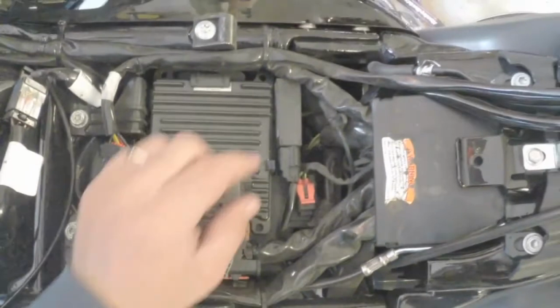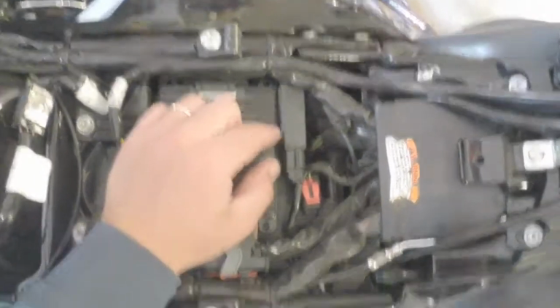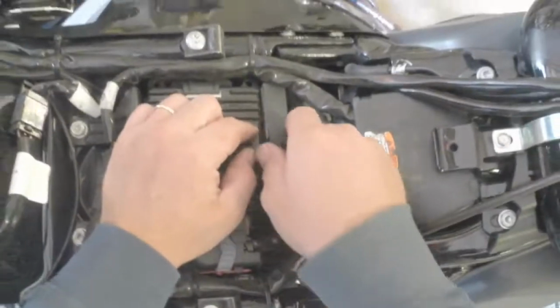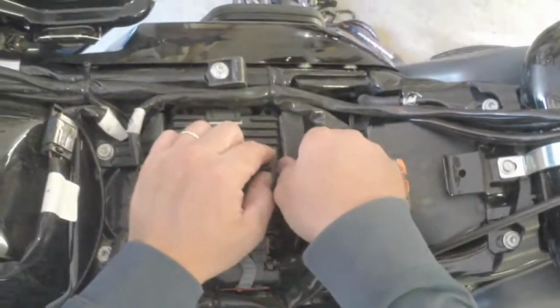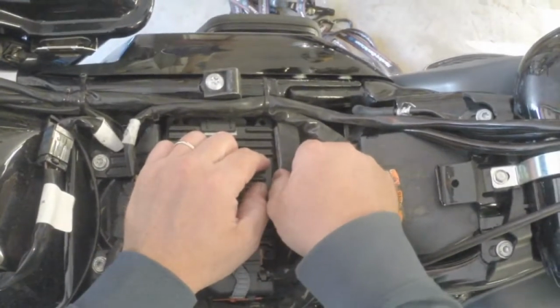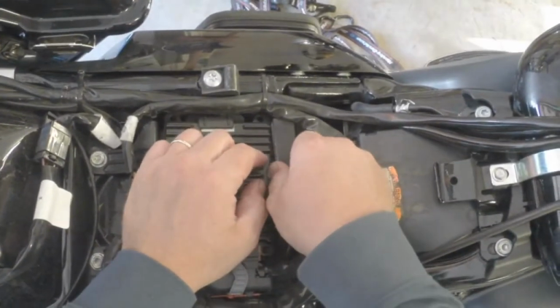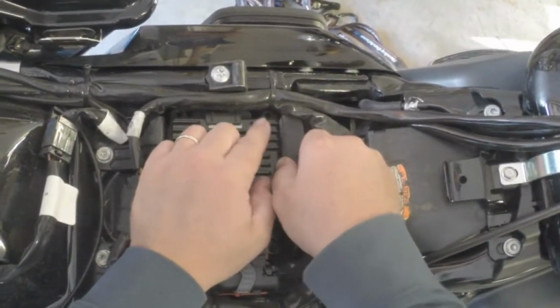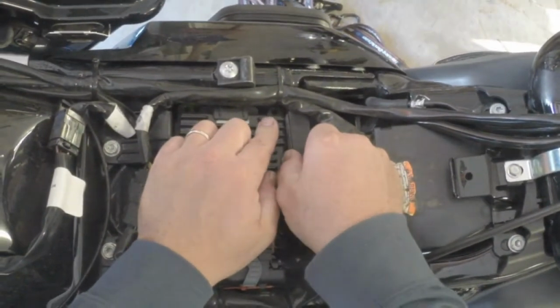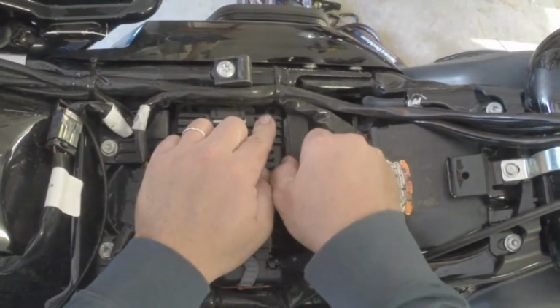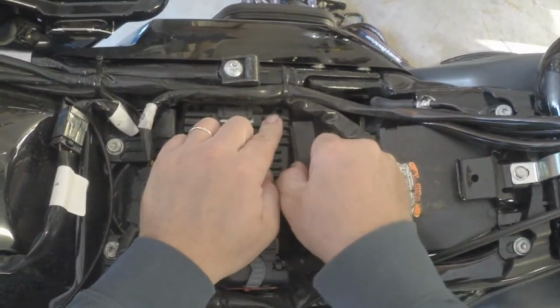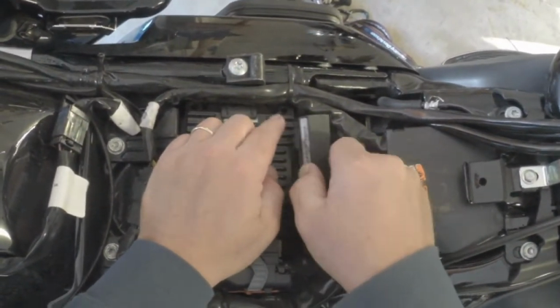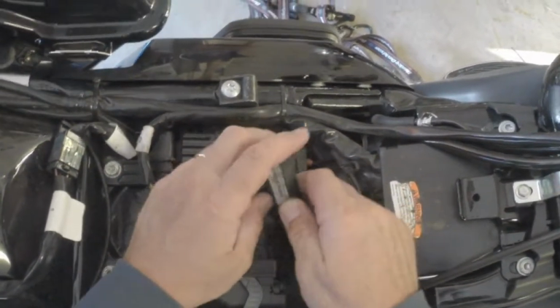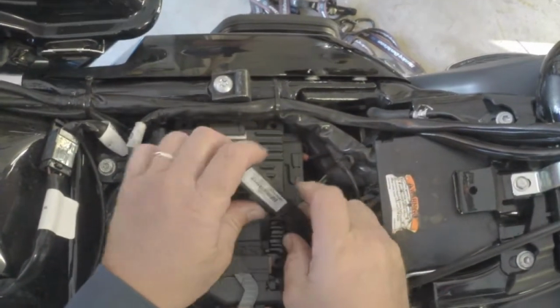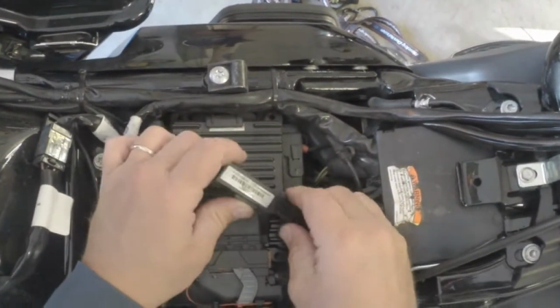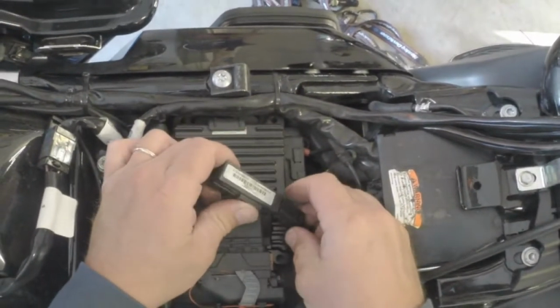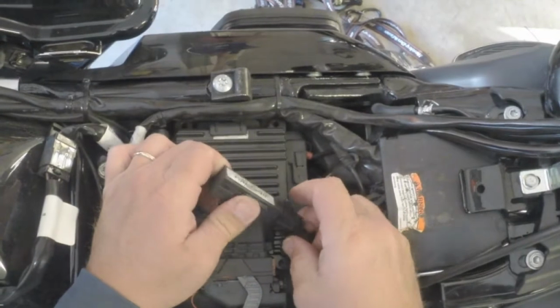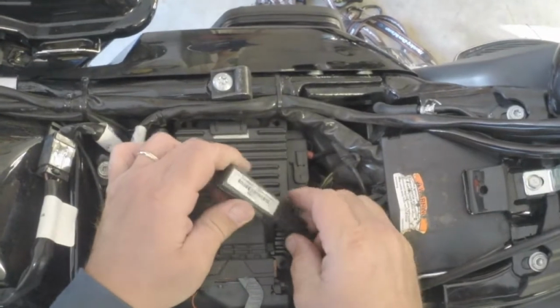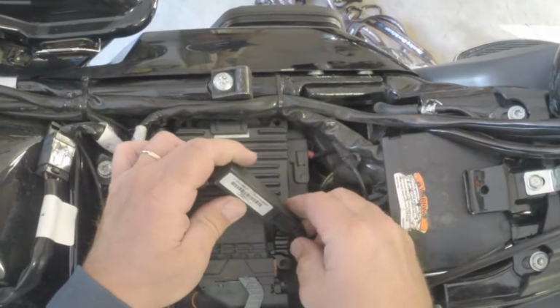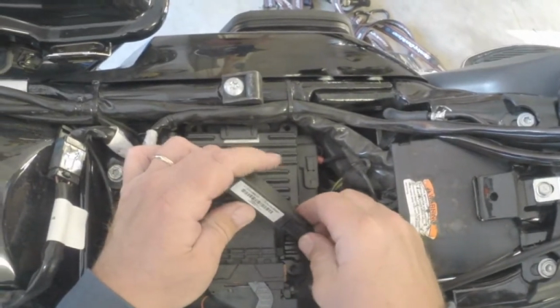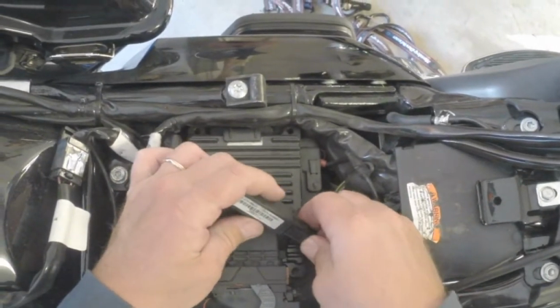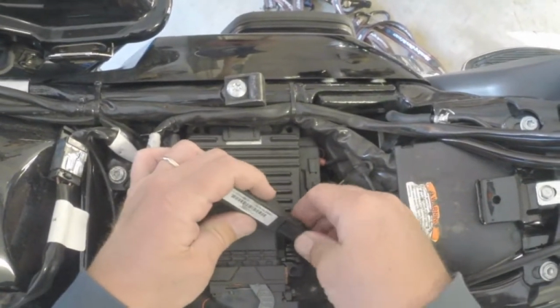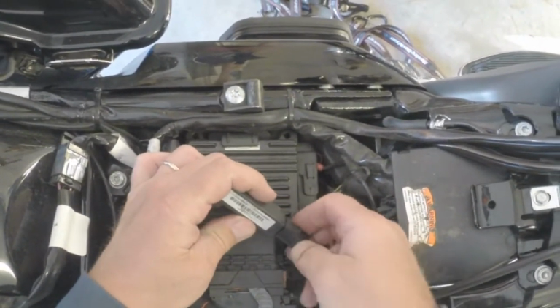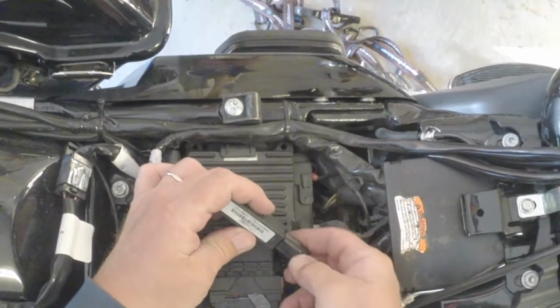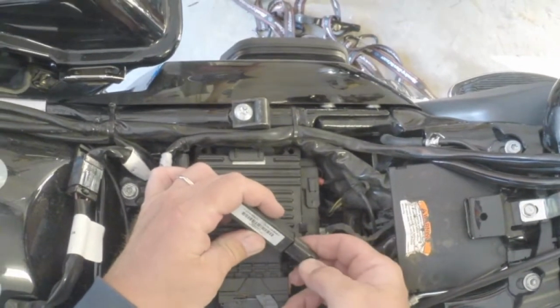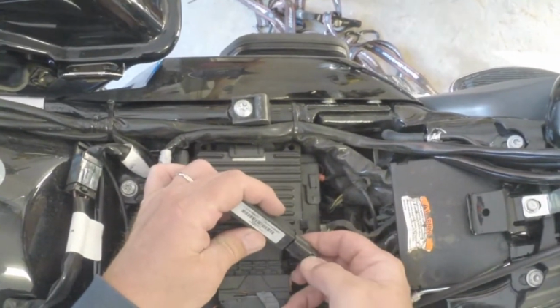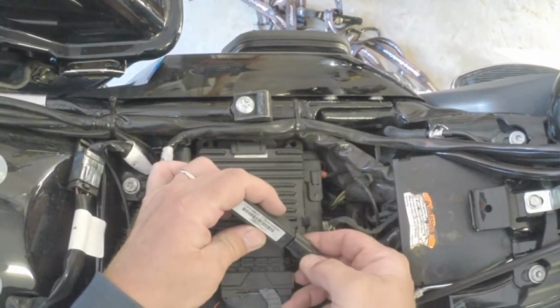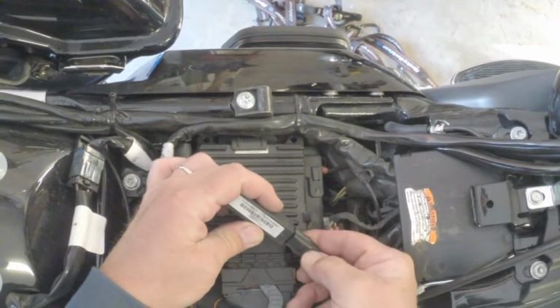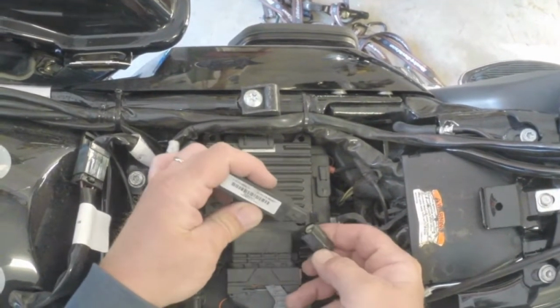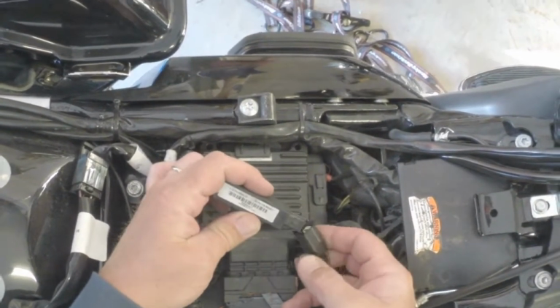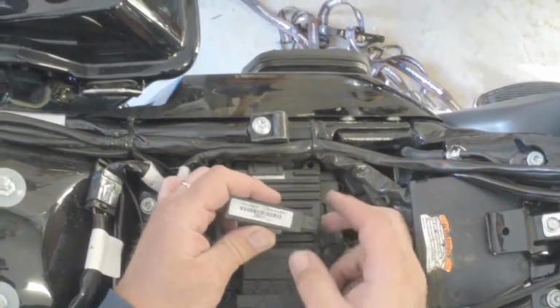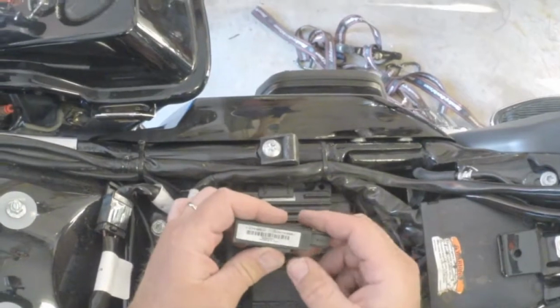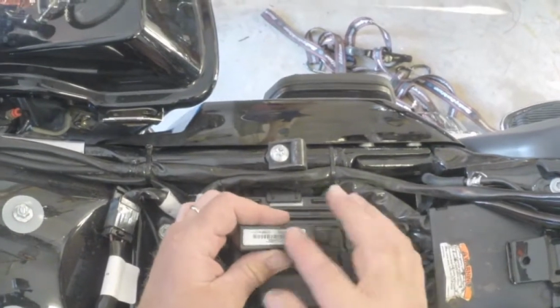Right here is the actual antenna for the Harley. This is a 2011 Road Glide Ultra. Press the detent, turn it off.